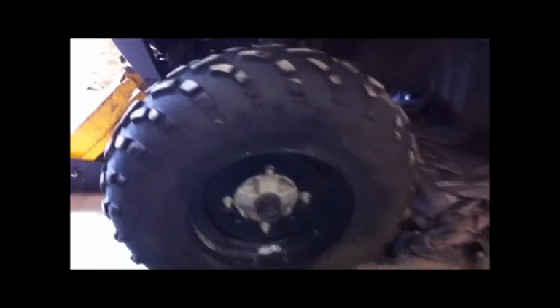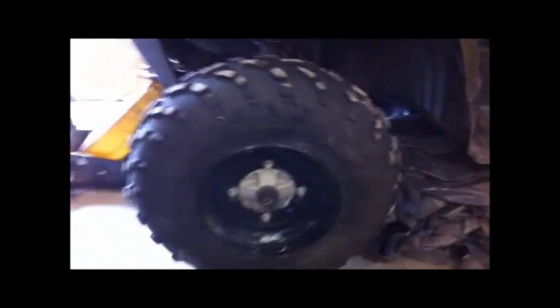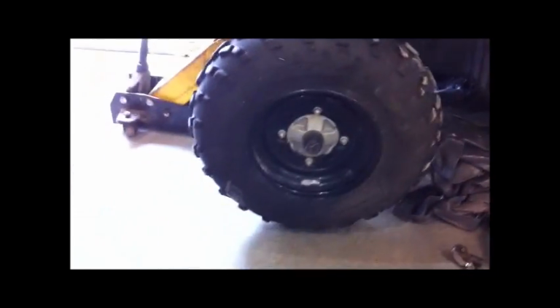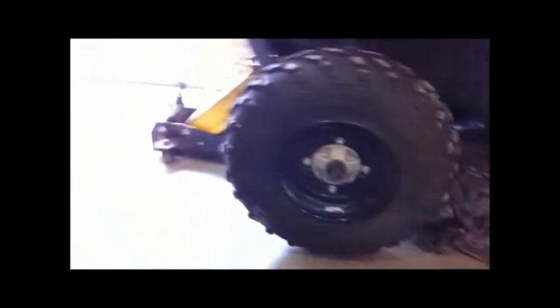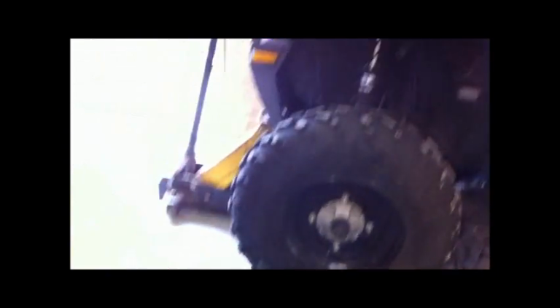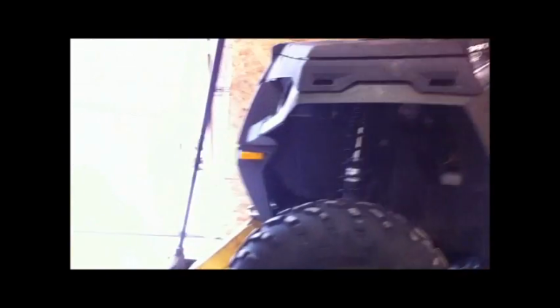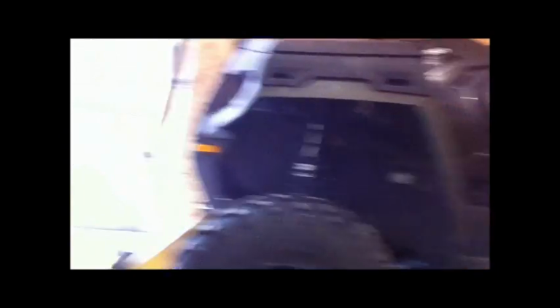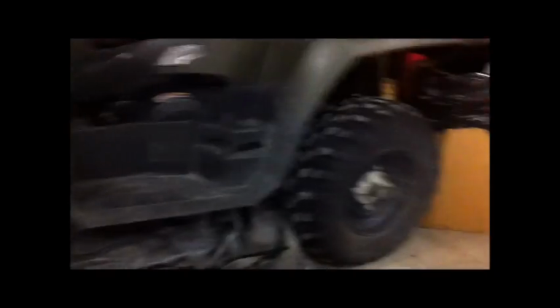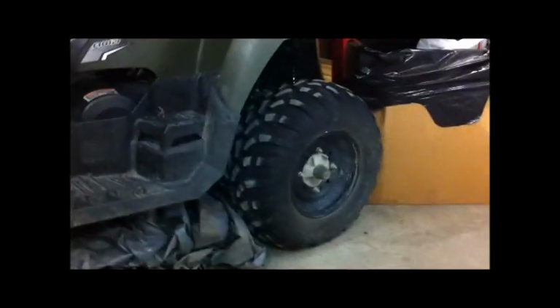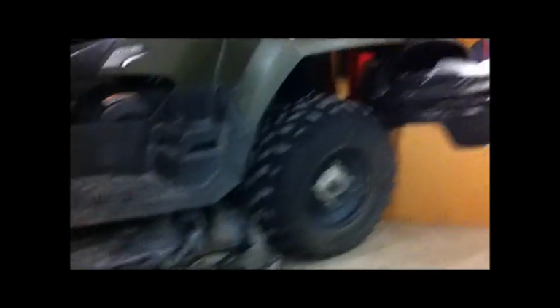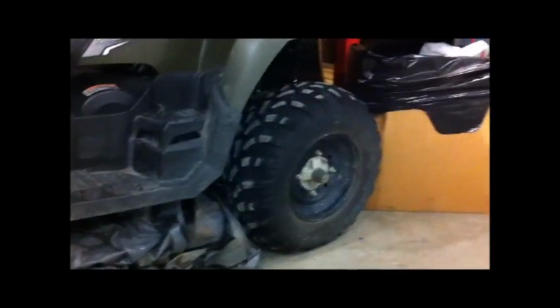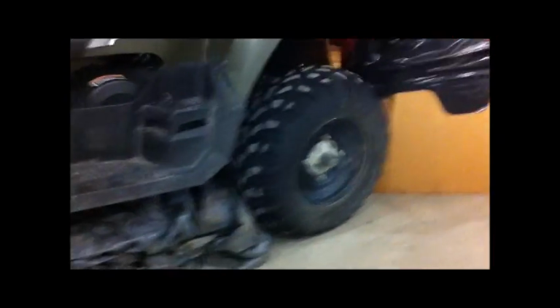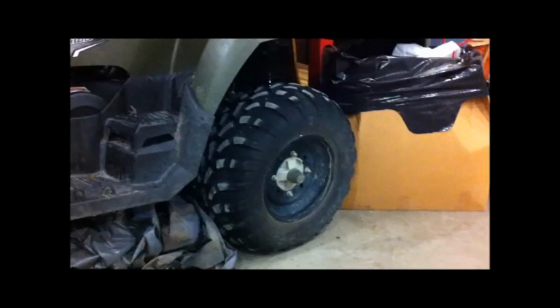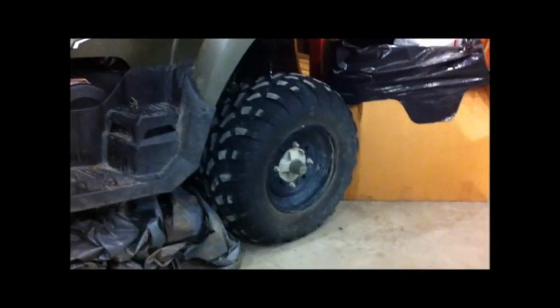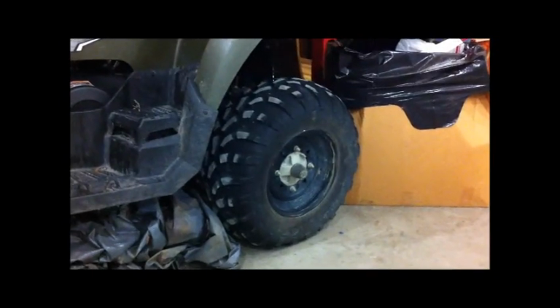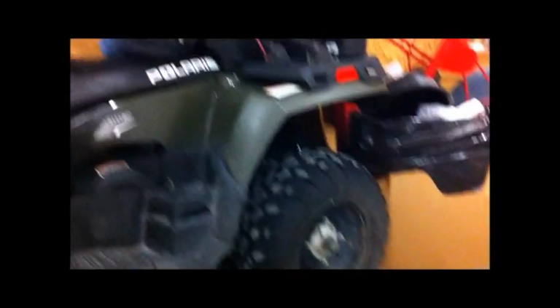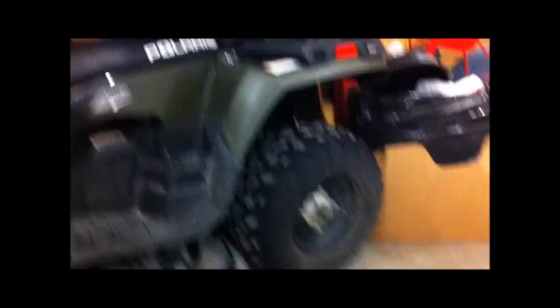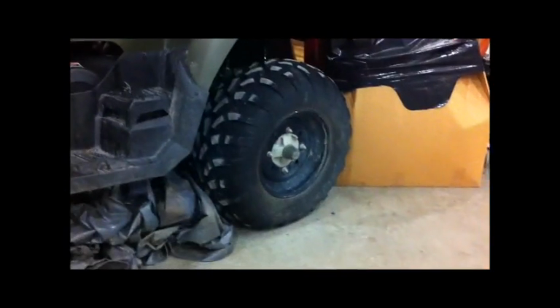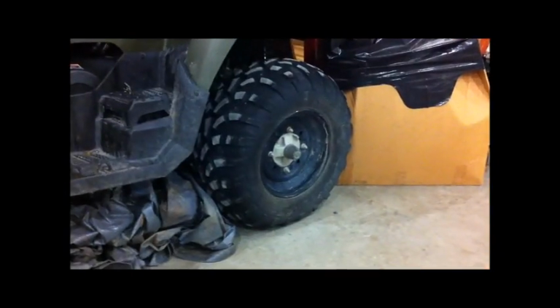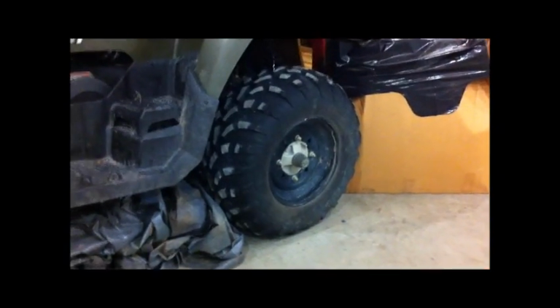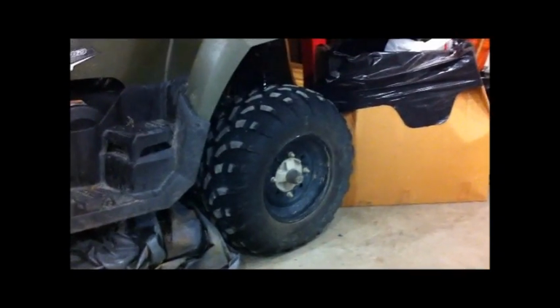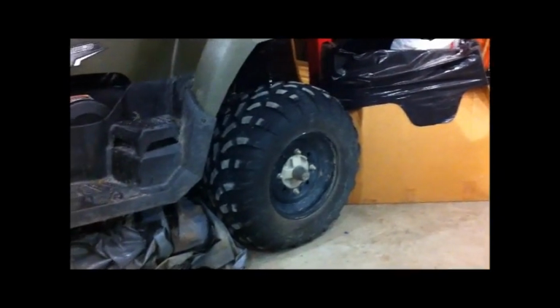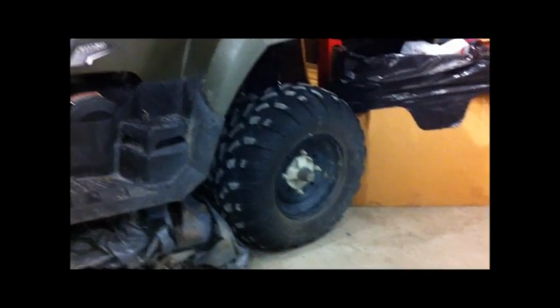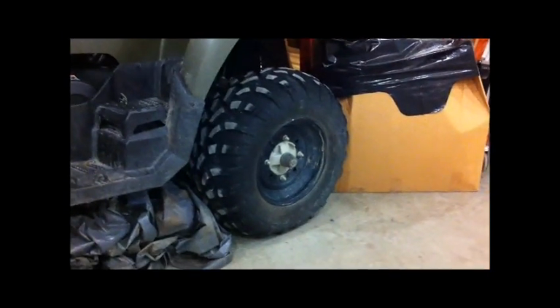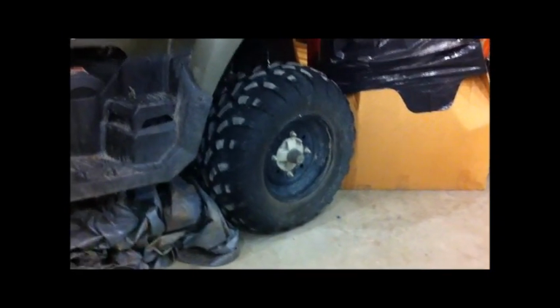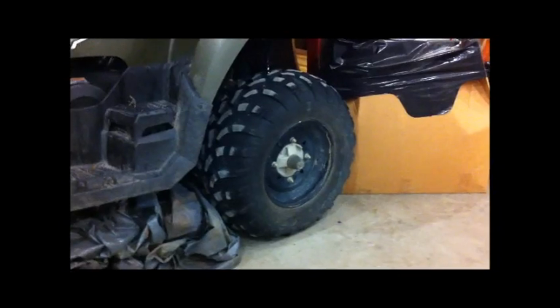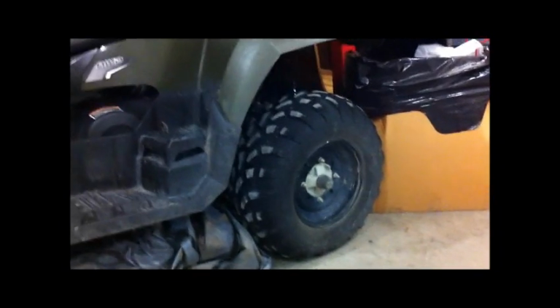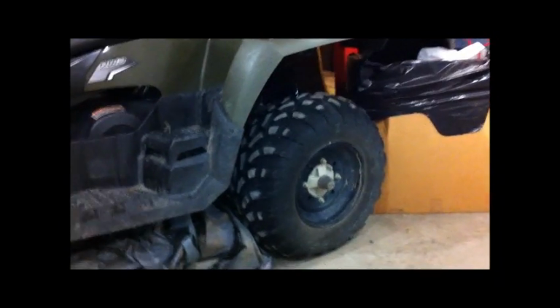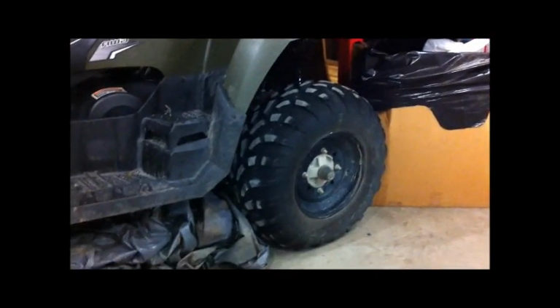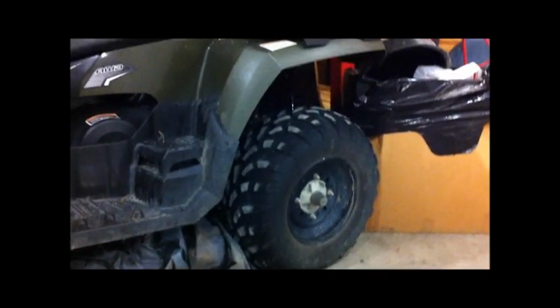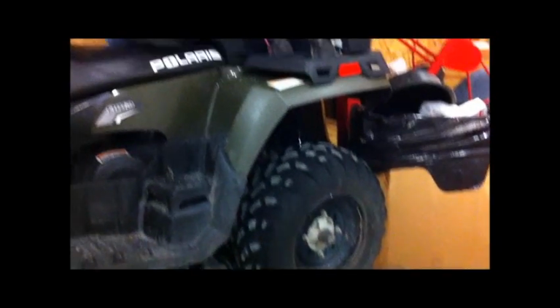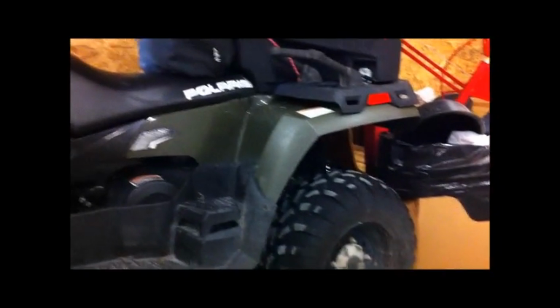Surprisingly, the other side is rock solid. The back takes a virtually identical system — it's the same, well, I think the back actually takes a little bit of a larger bearing, but it's the exact same style to go in.